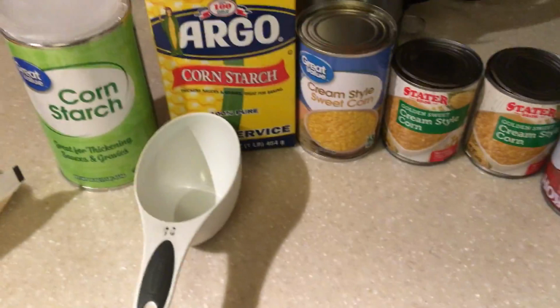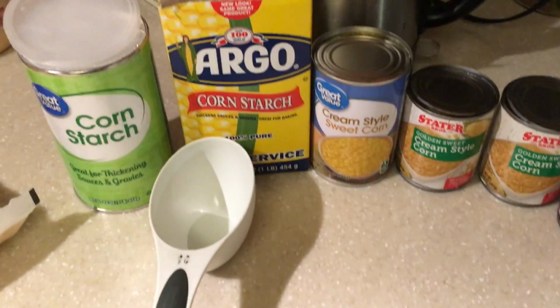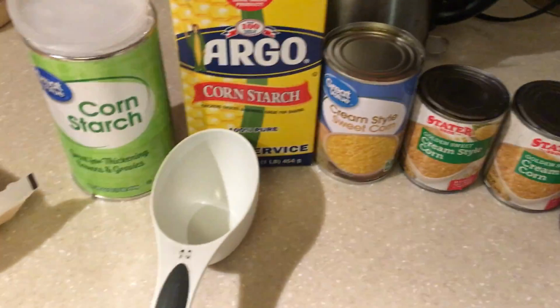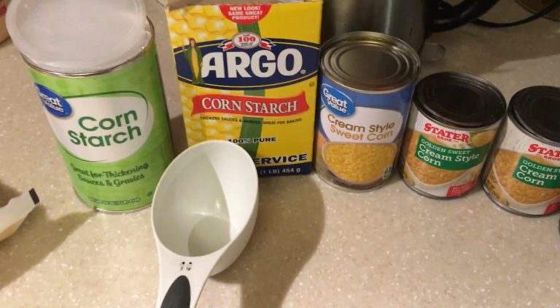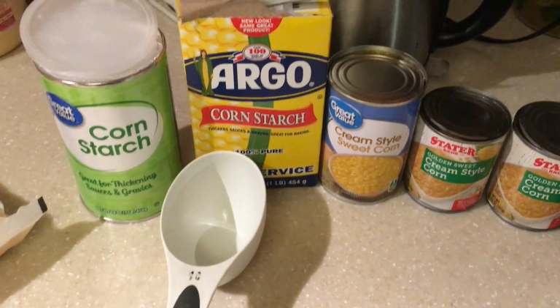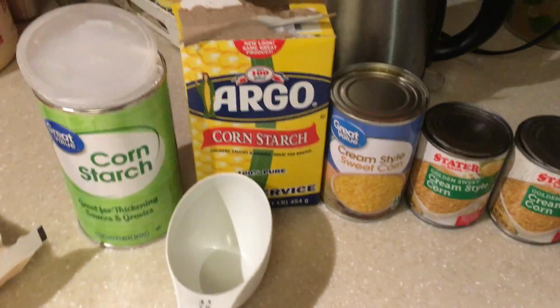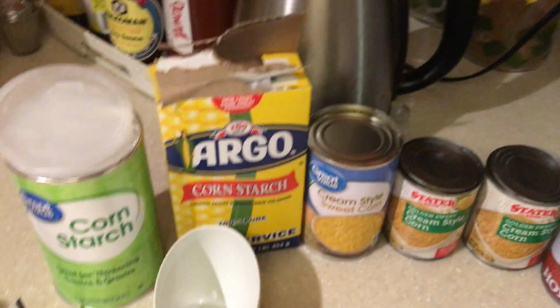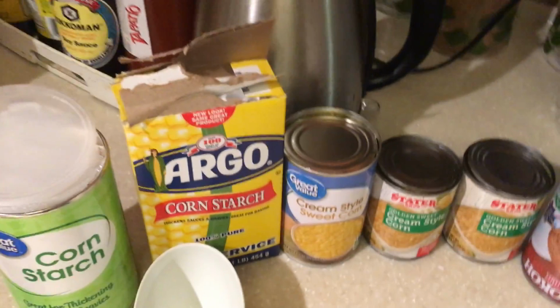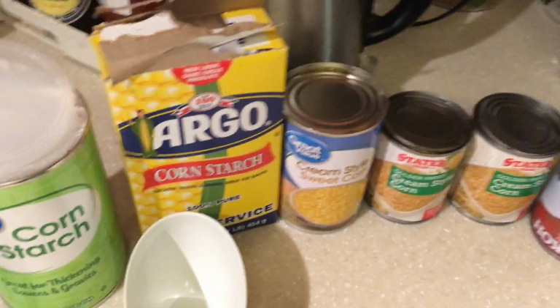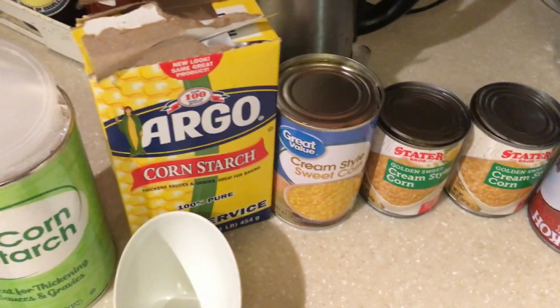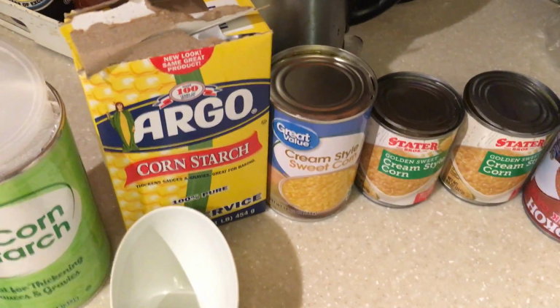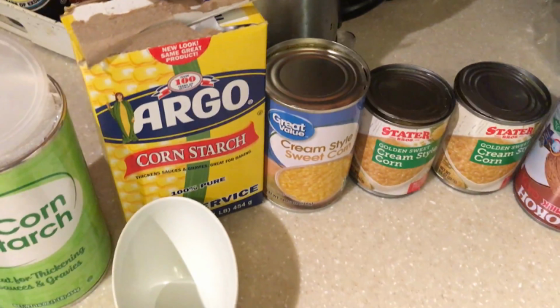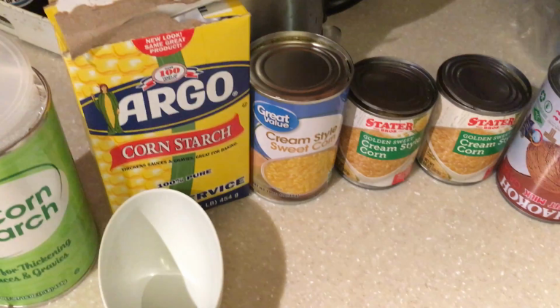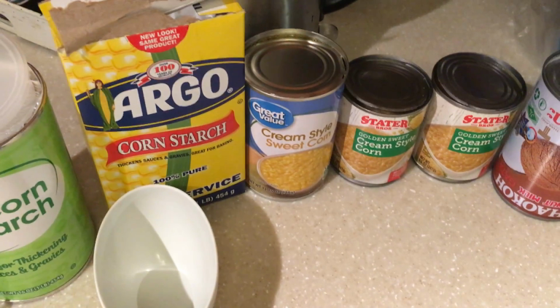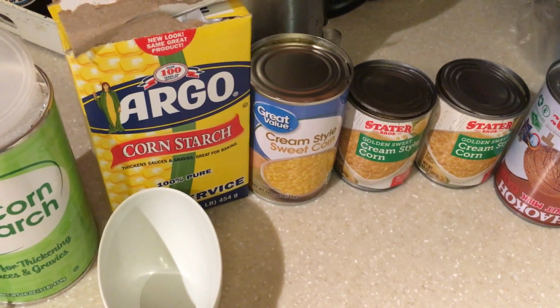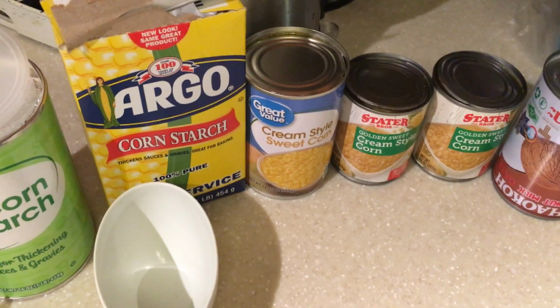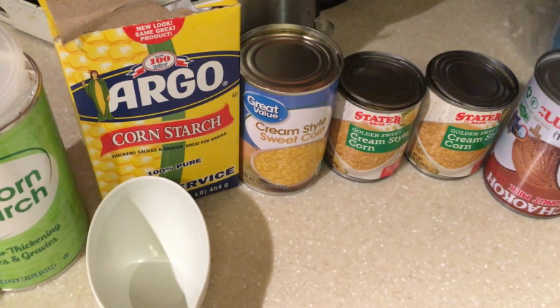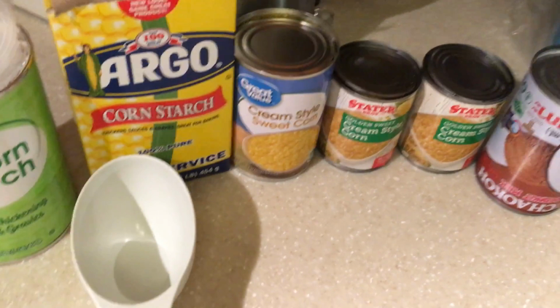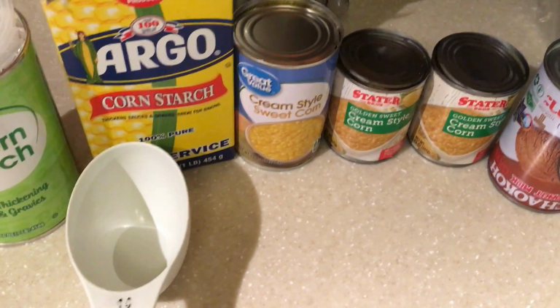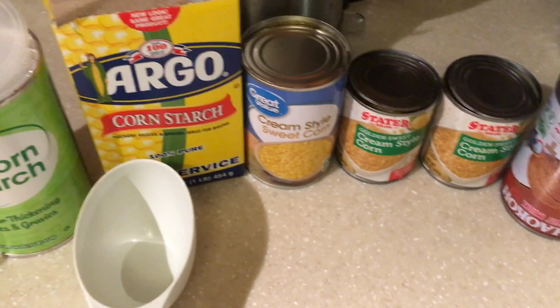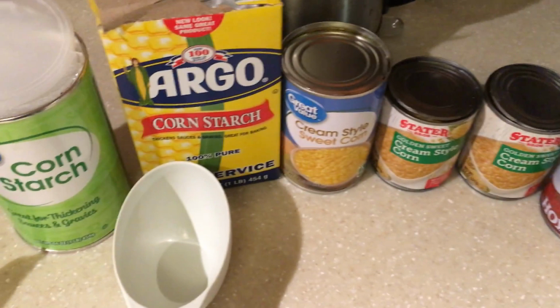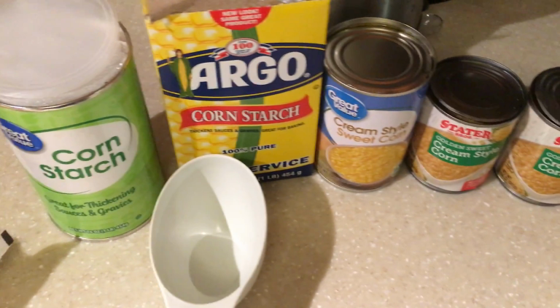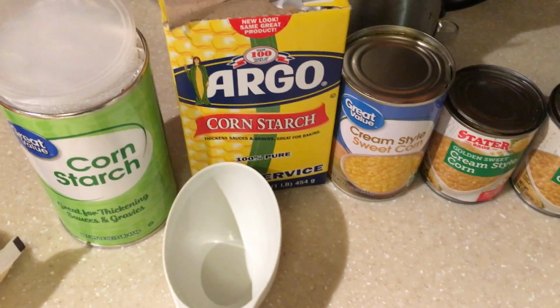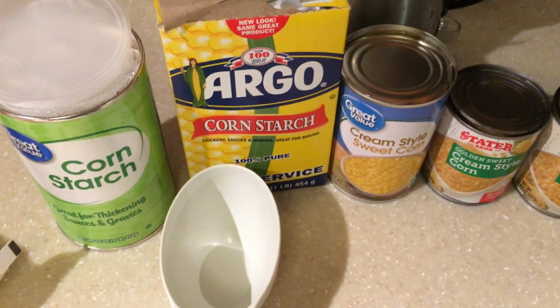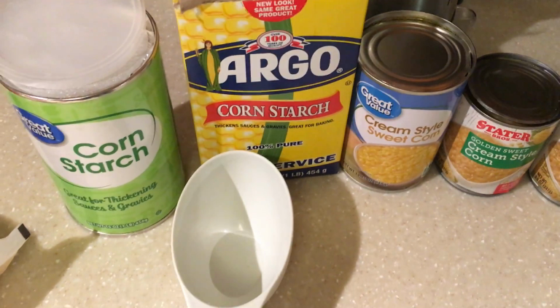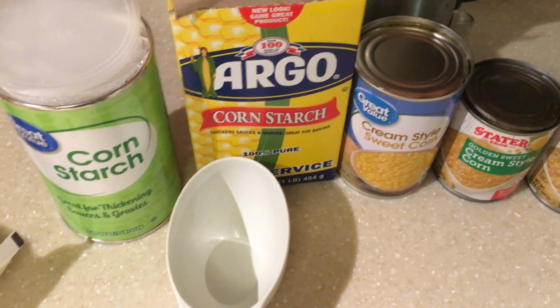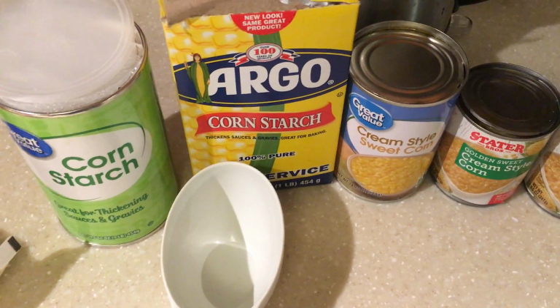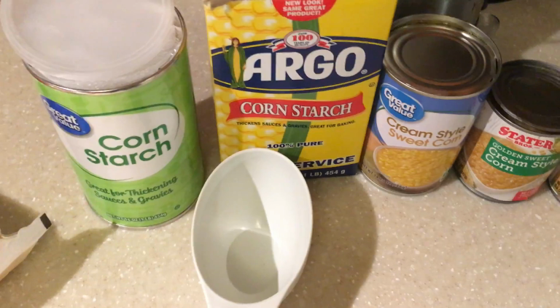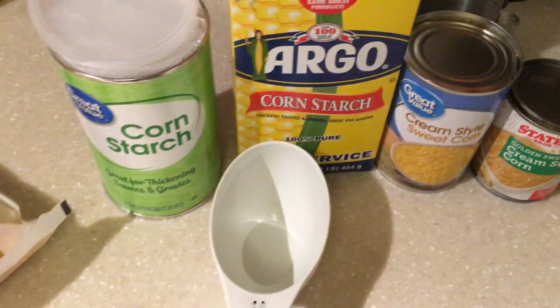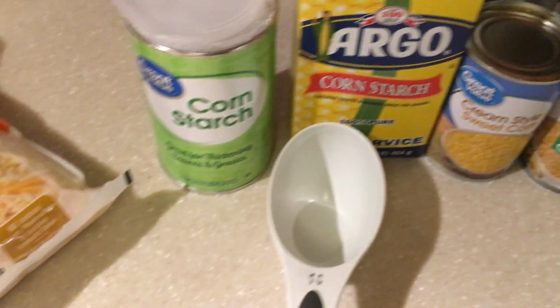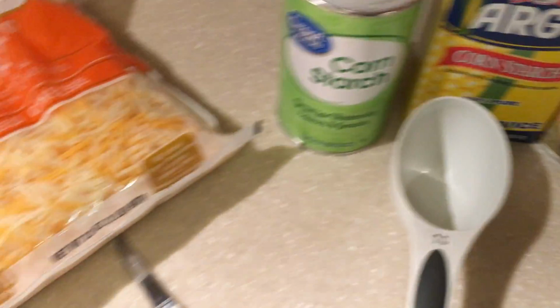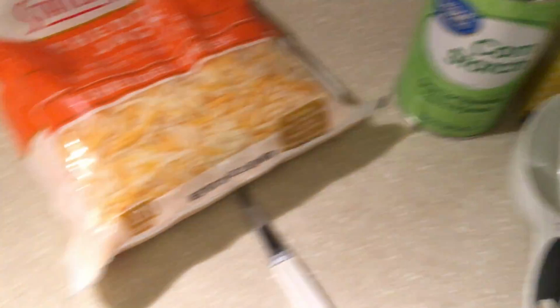Hello everyone! Today is December 29, 2021. I will be making a Maha Blanca. This is my own version and these are all my ingredients.